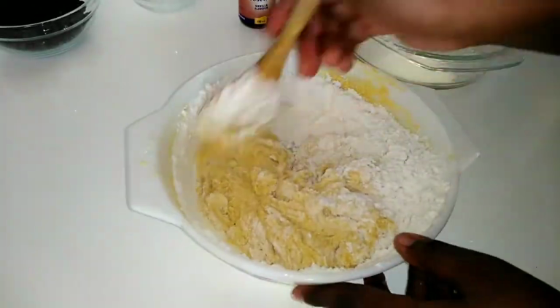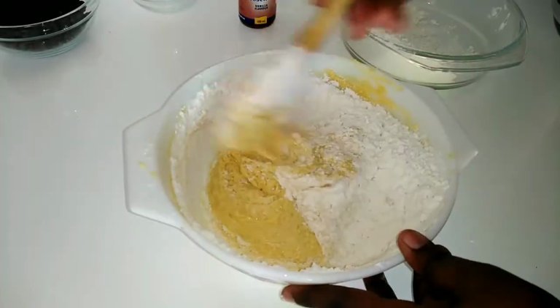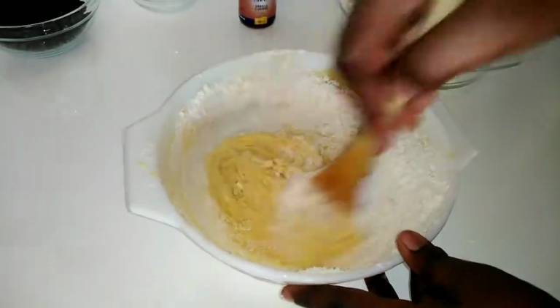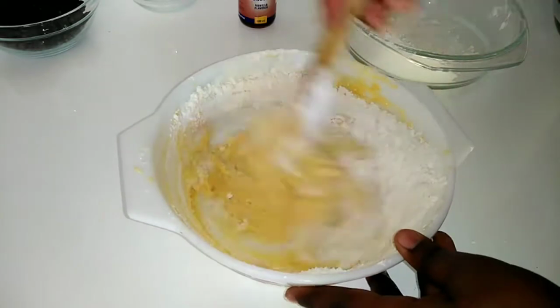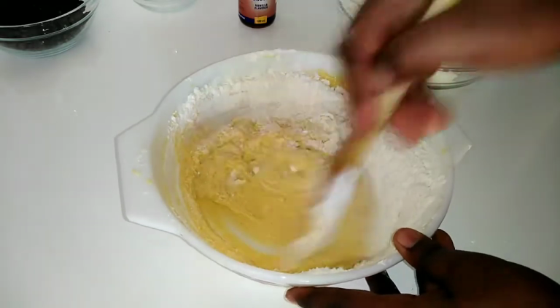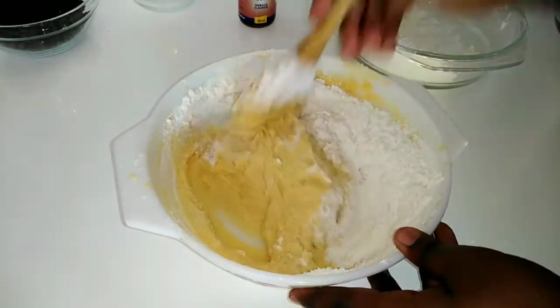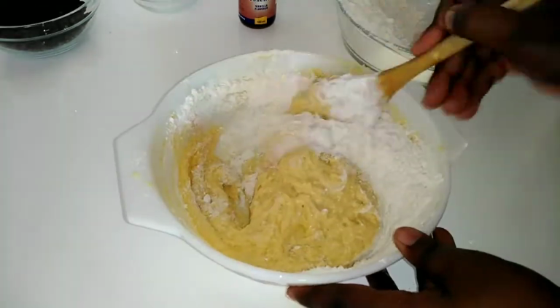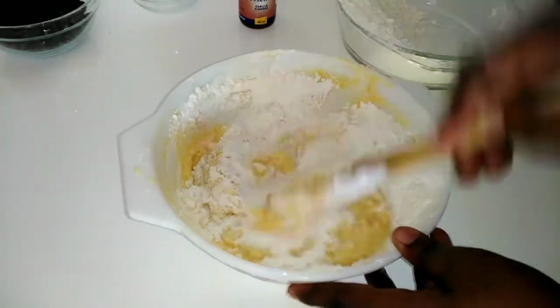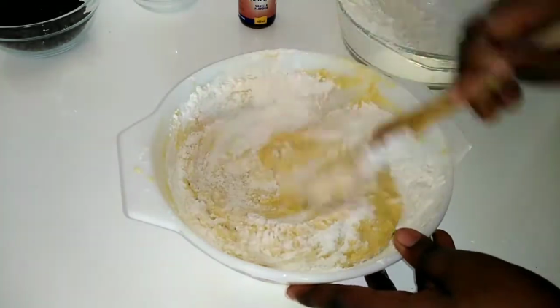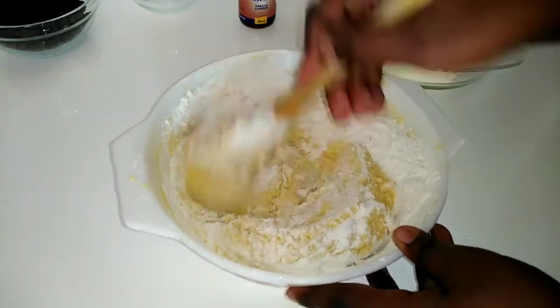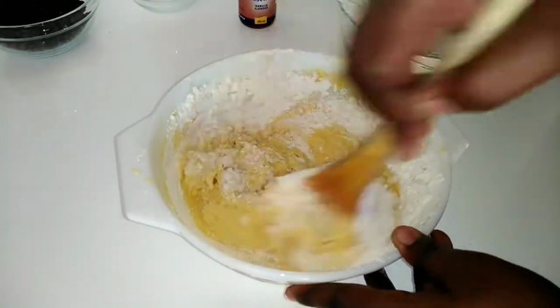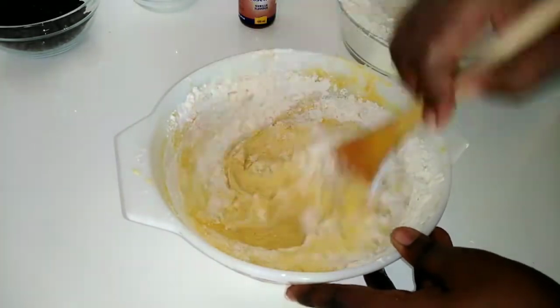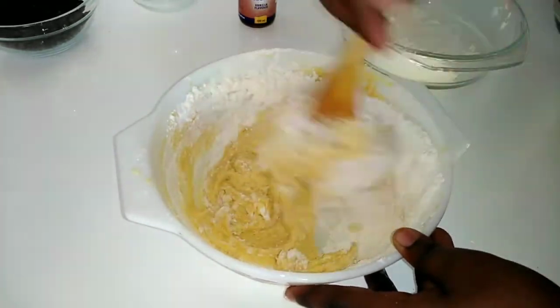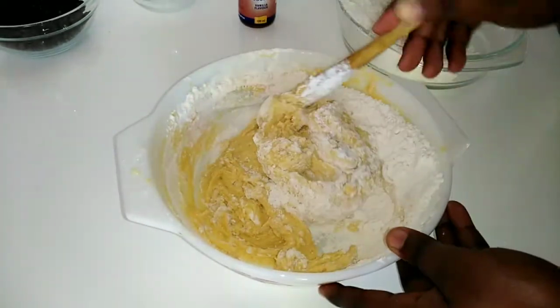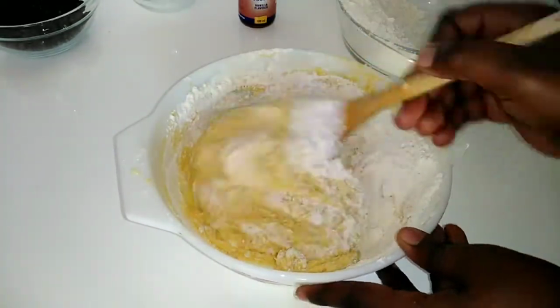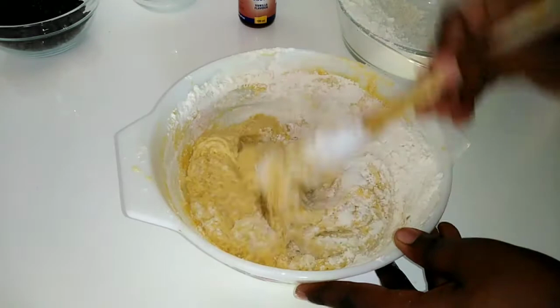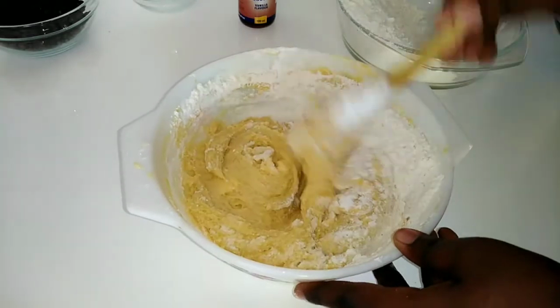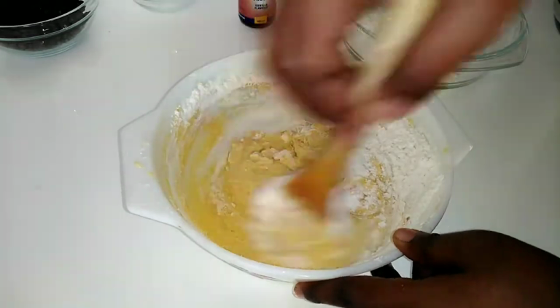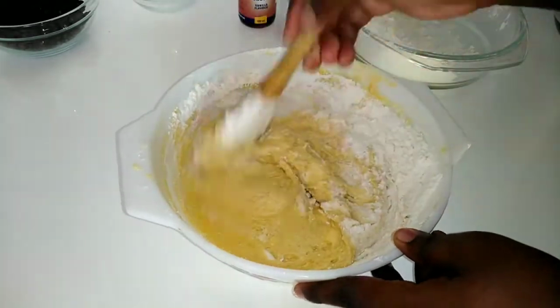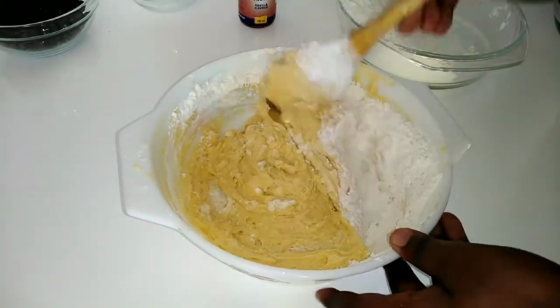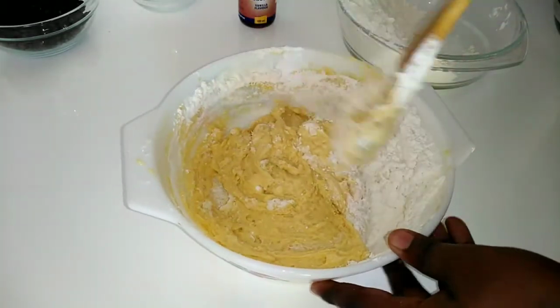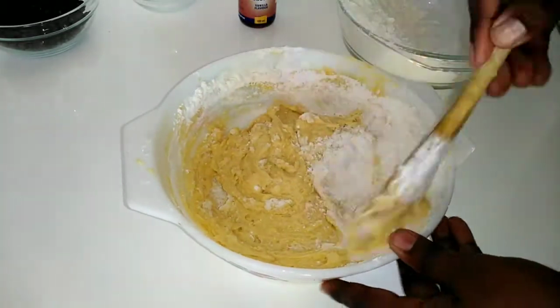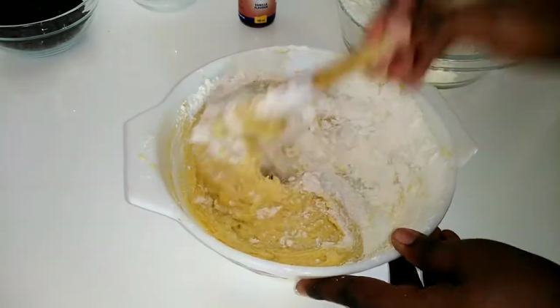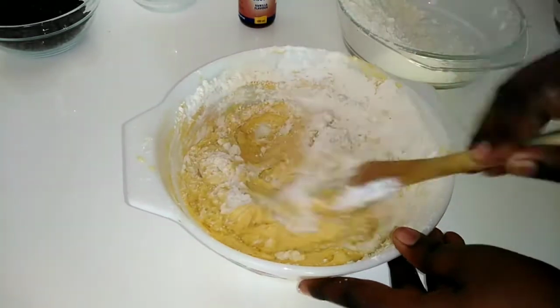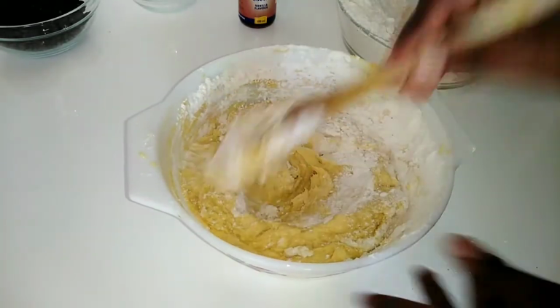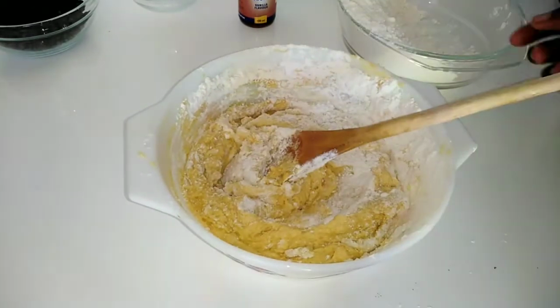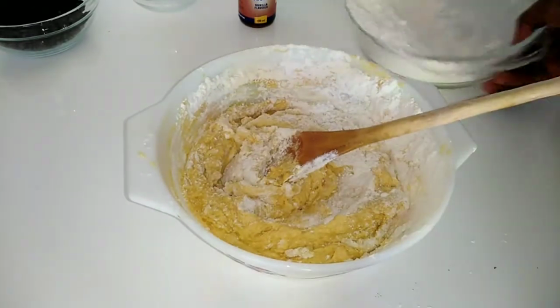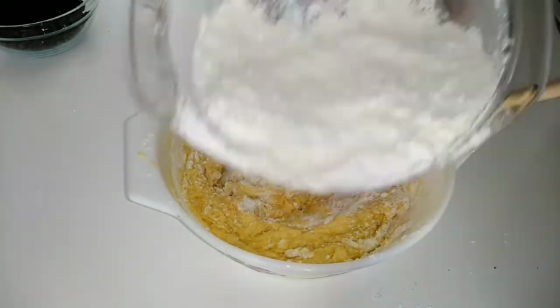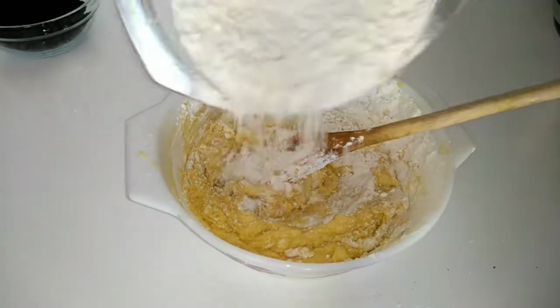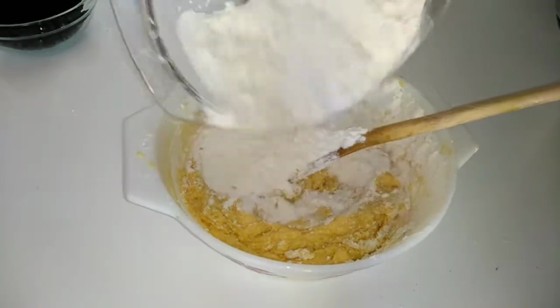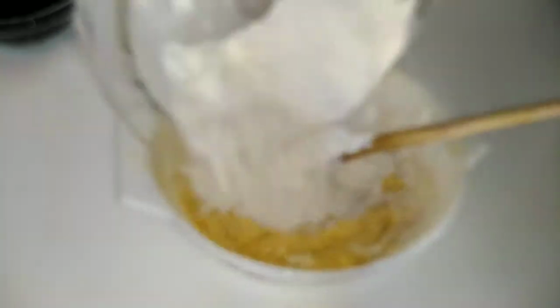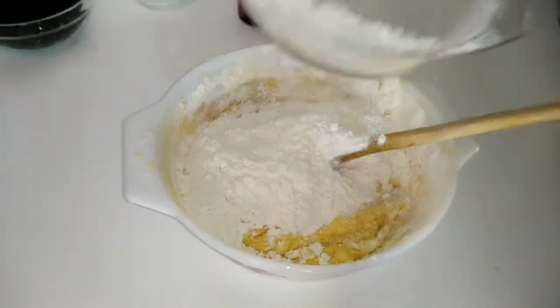I'm going to proceed to mix it with the wooden spoon I was using earlier. Please know that I have added my dry ingredients in halves — it's better to do that instead of just adding all the flour at one time.